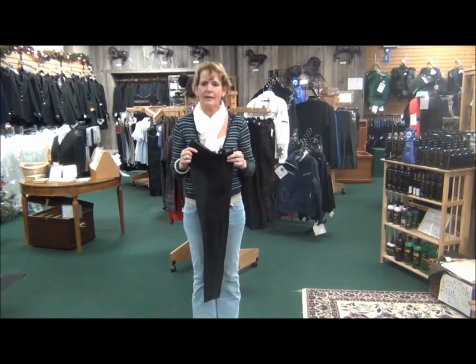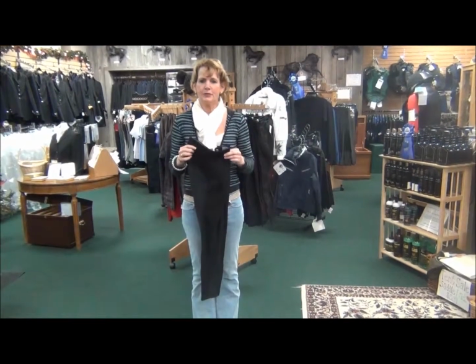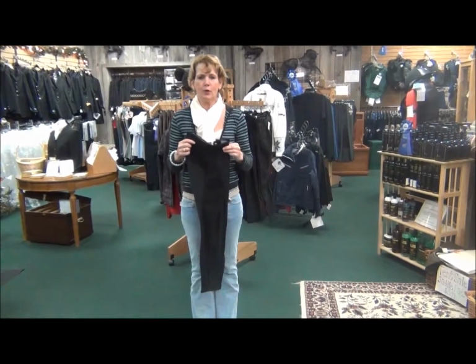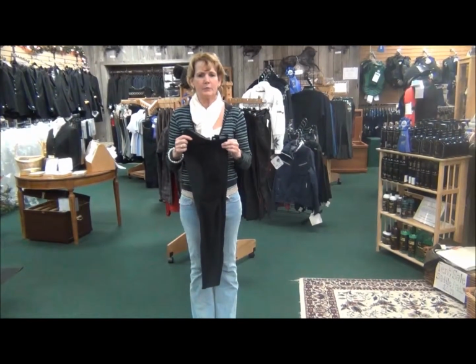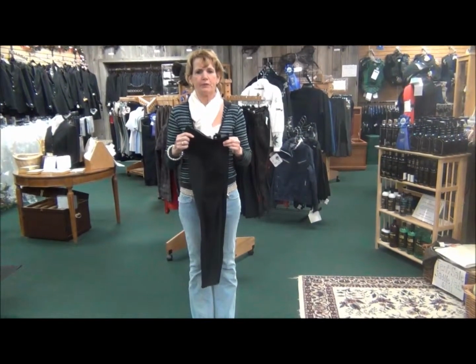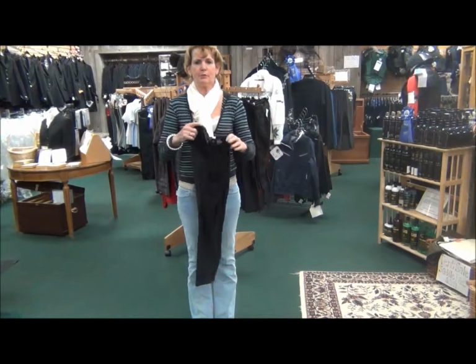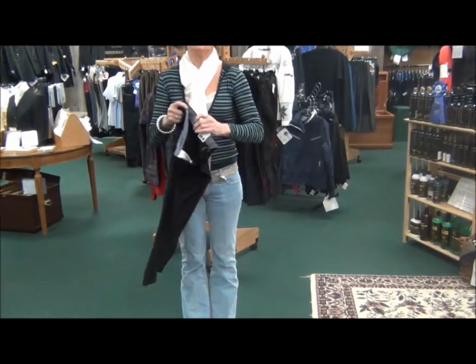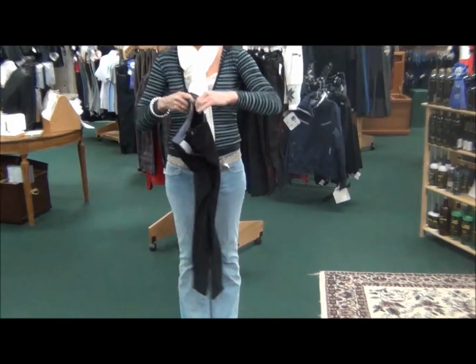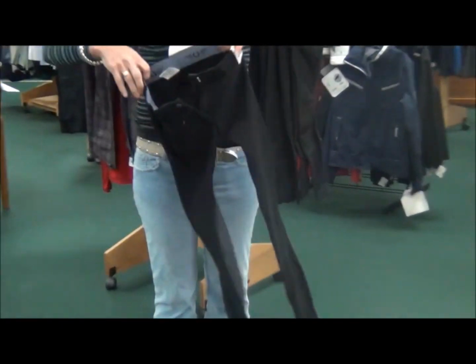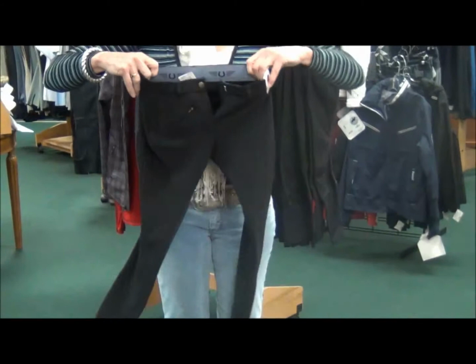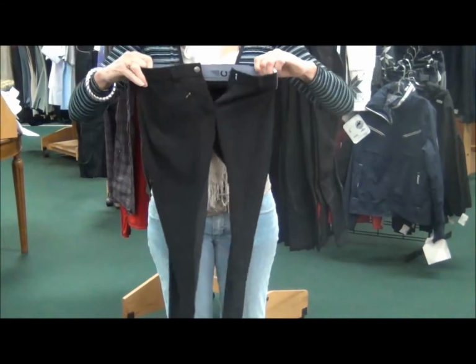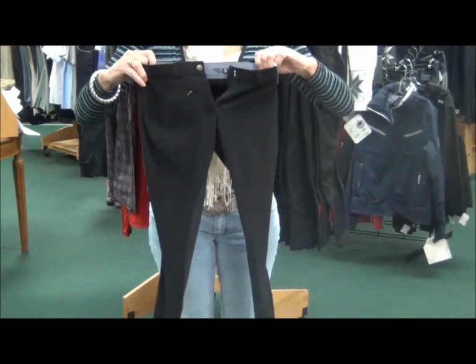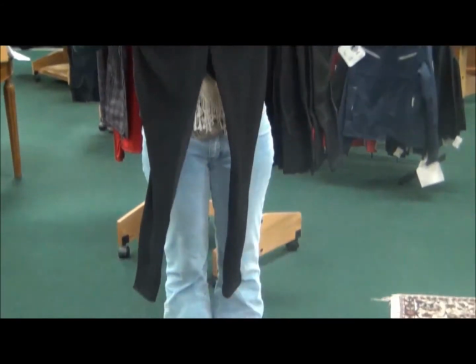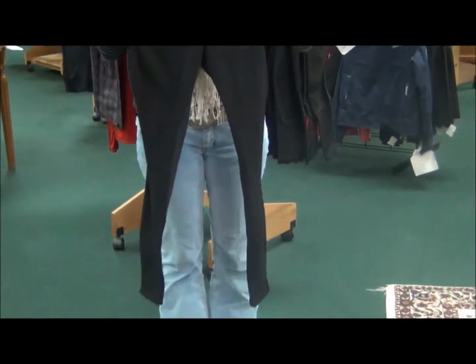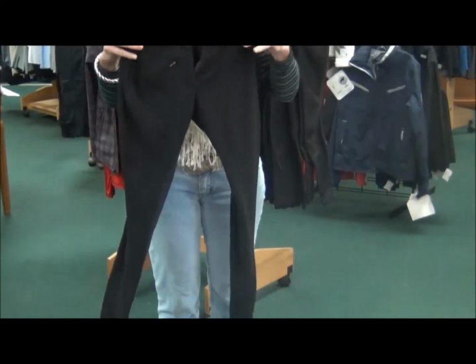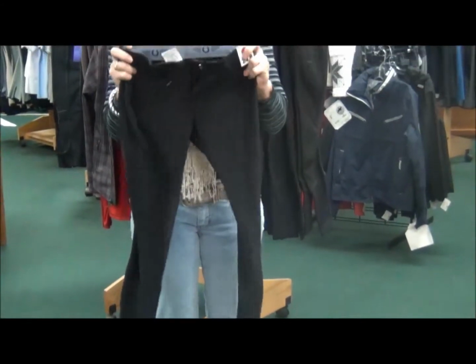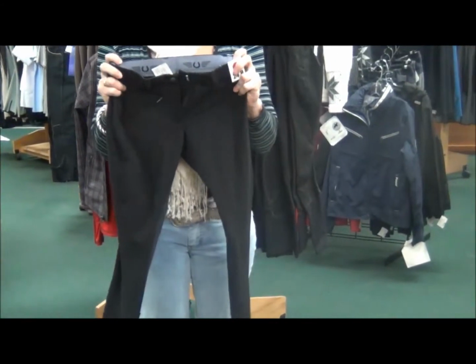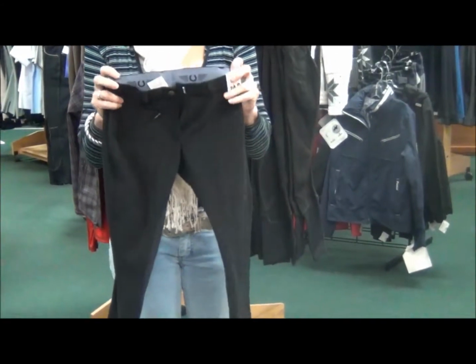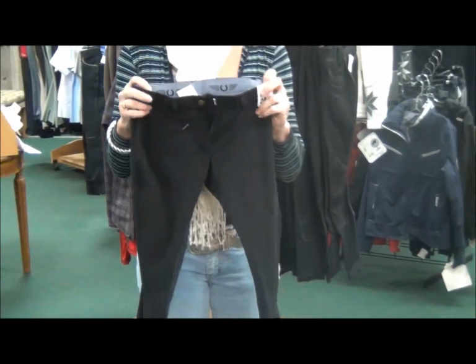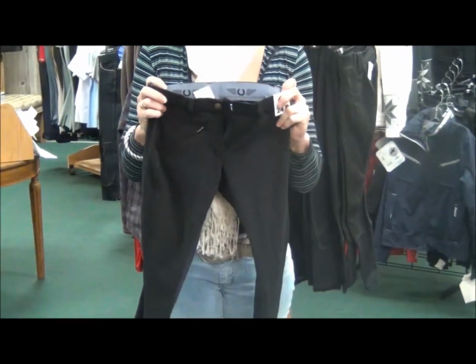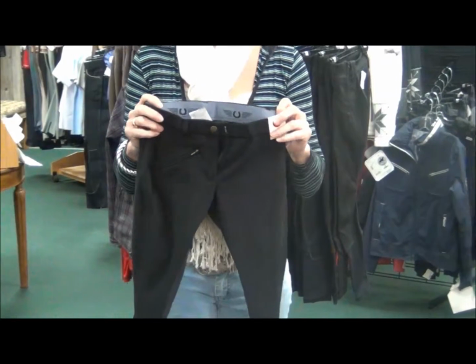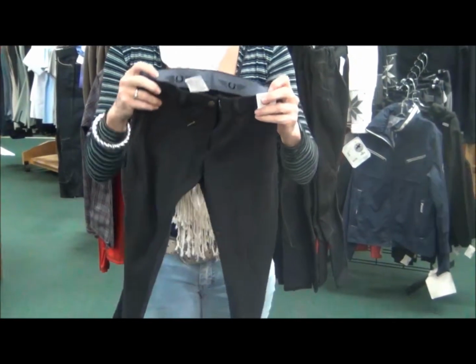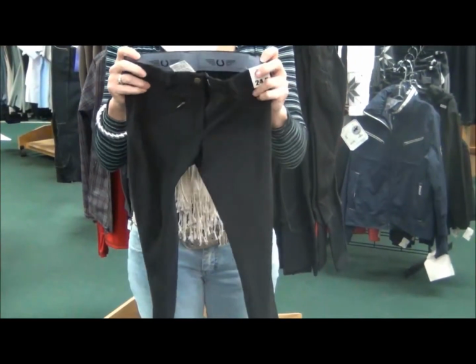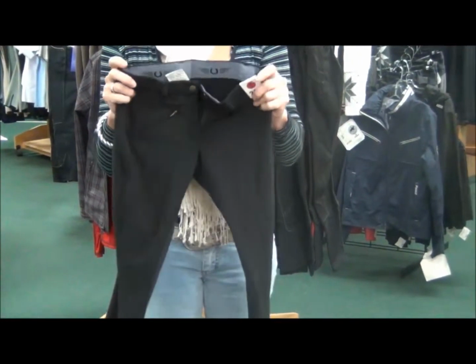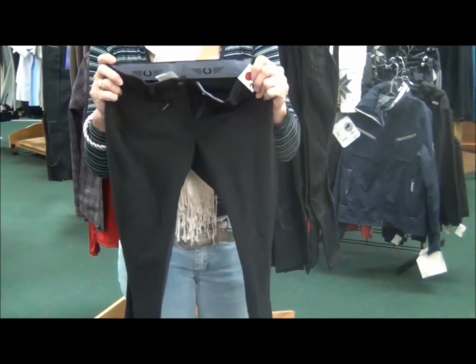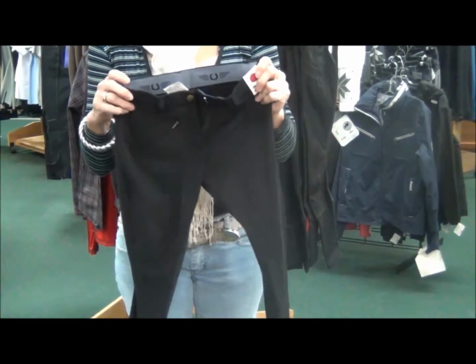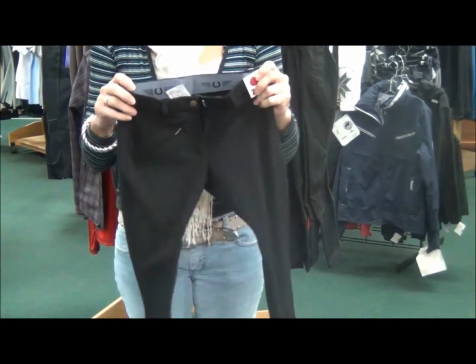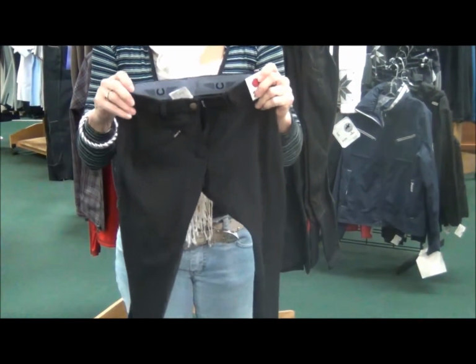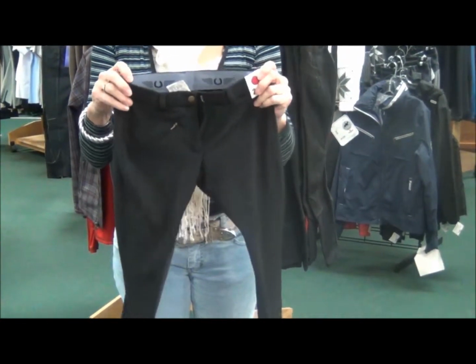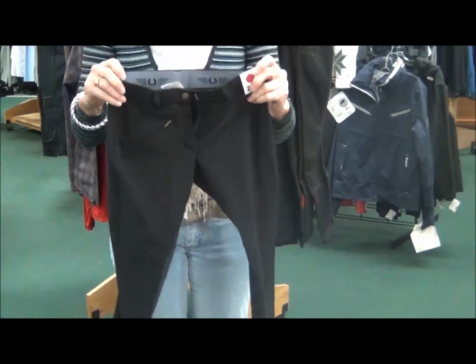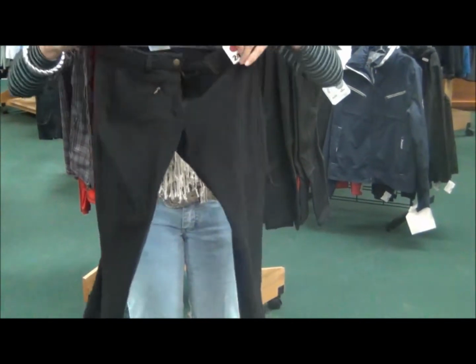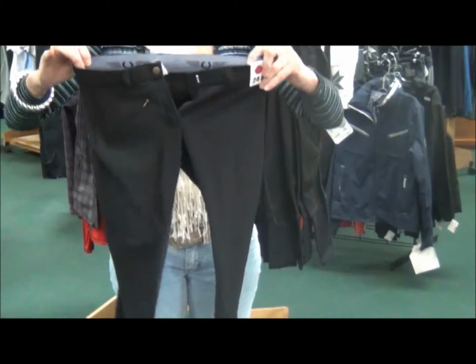Hi, I'm featuring the low rise ribbed full seat britches by Tough Rider. These full seat britches are easy to wear, and easy to take care of, and easy to buy. They feature a fashionable alternative fit, so they sit one and a half inches lower on your waist.